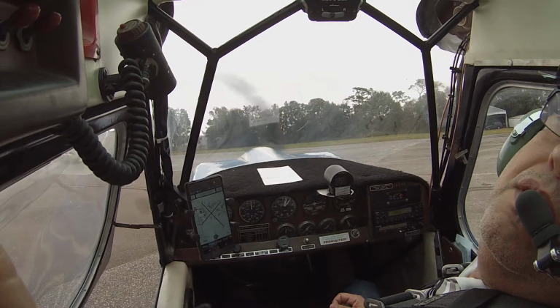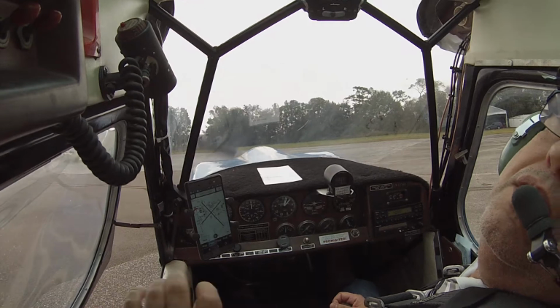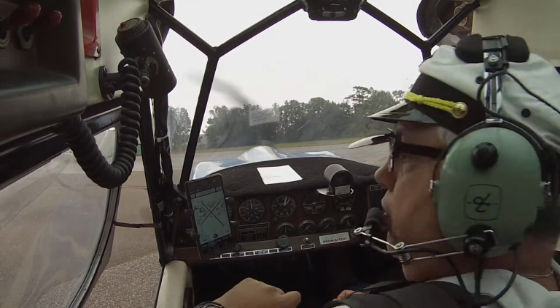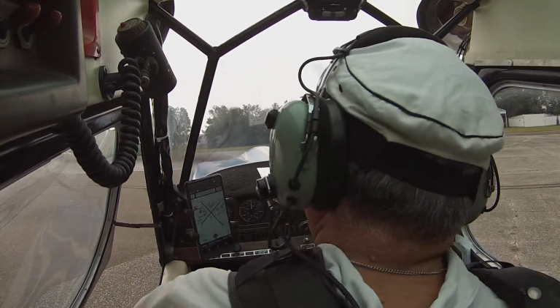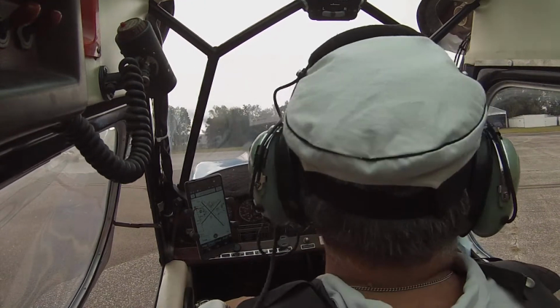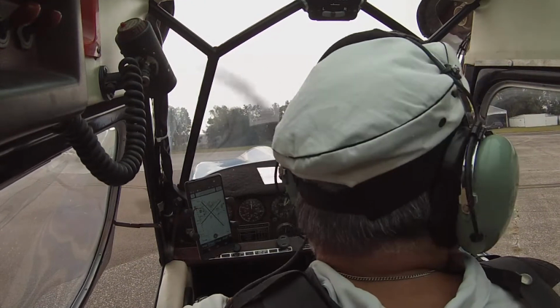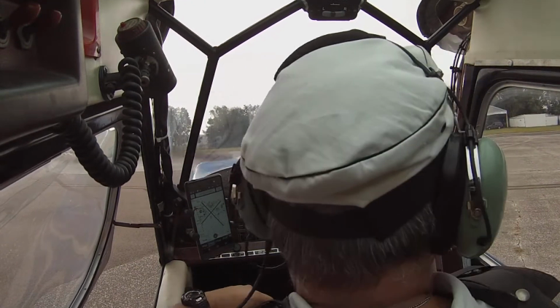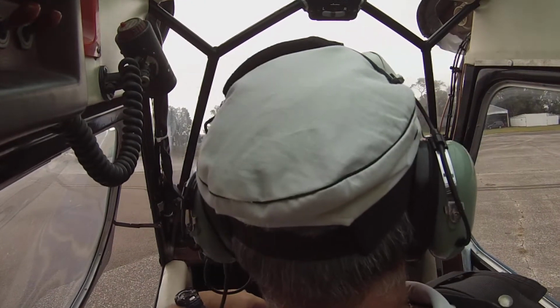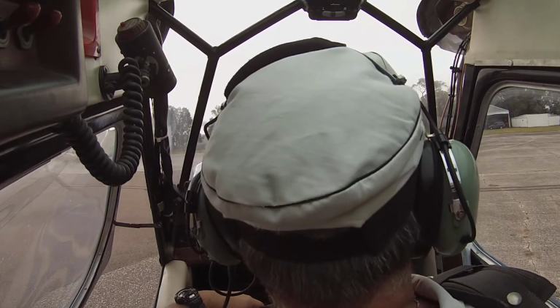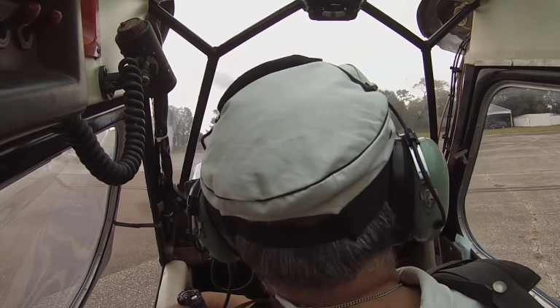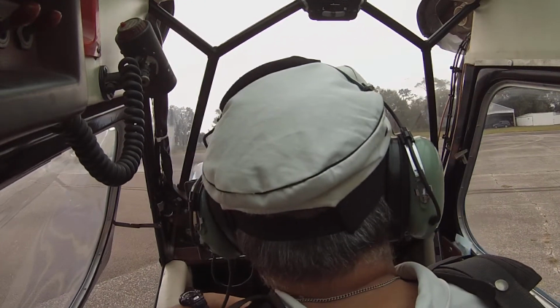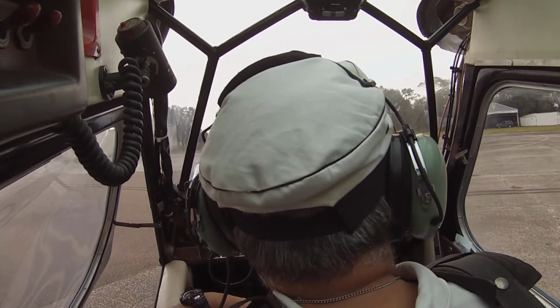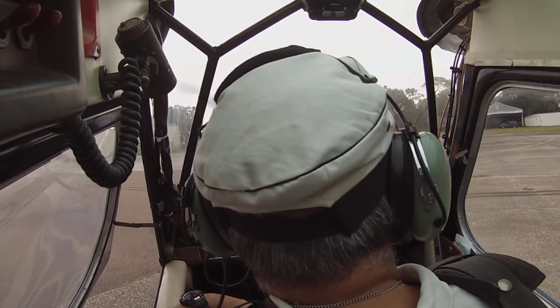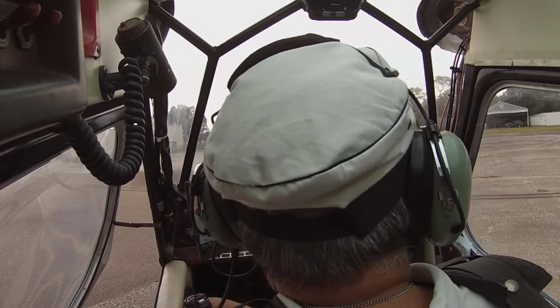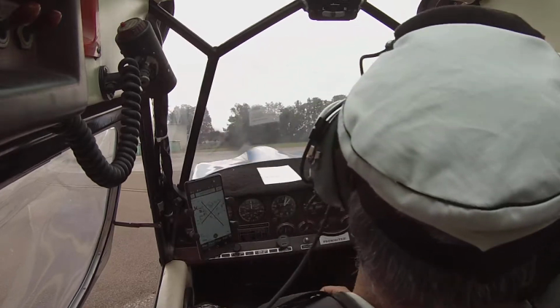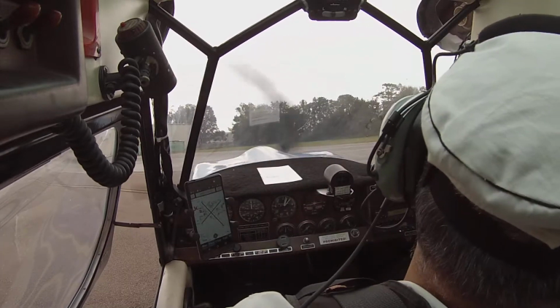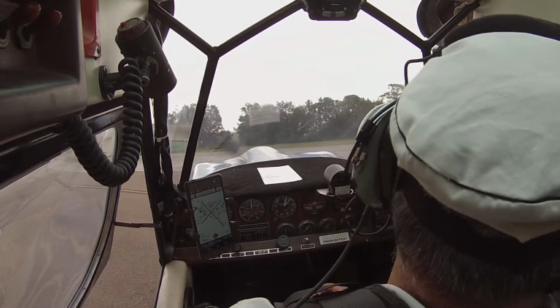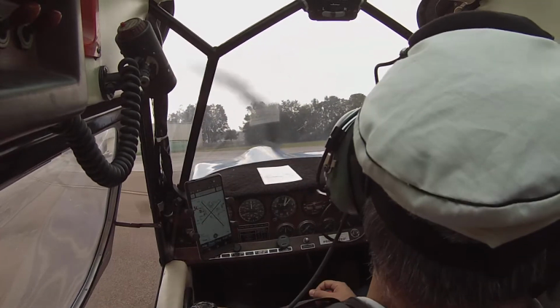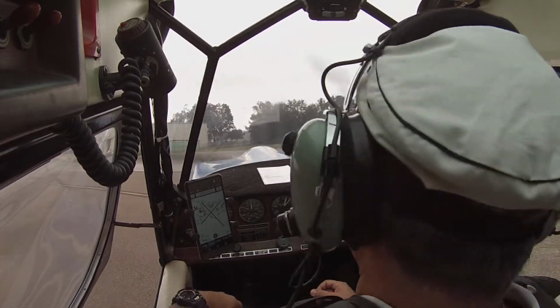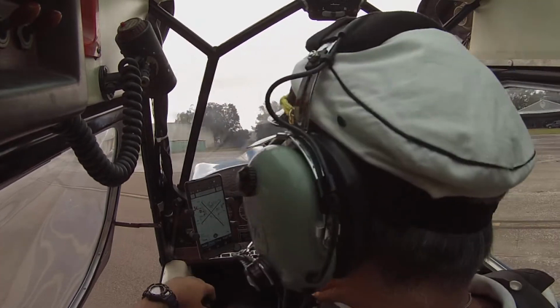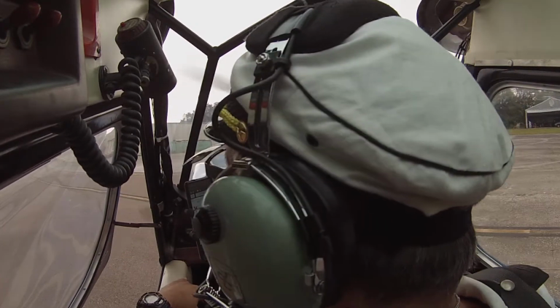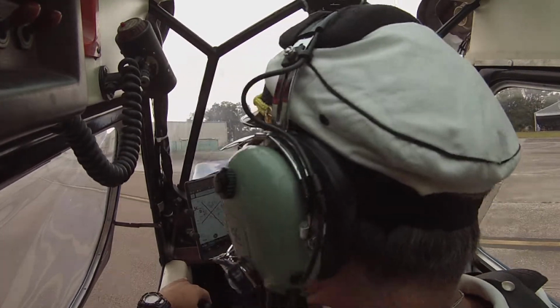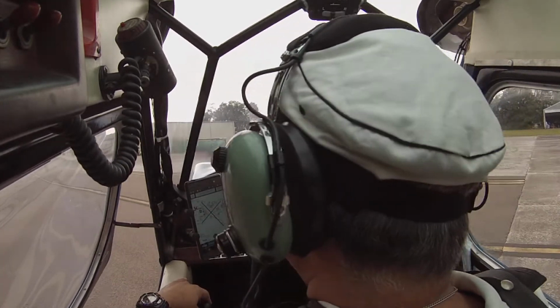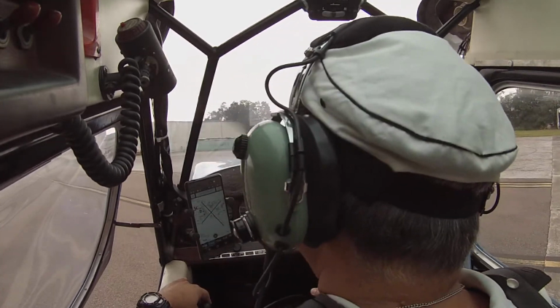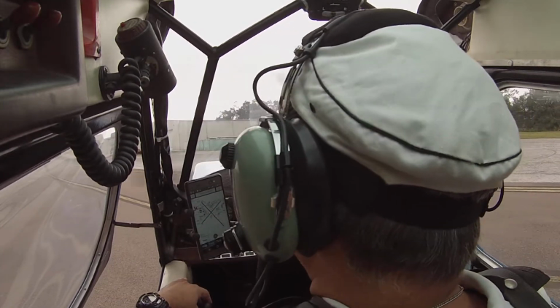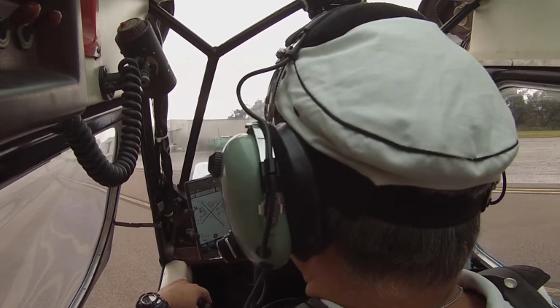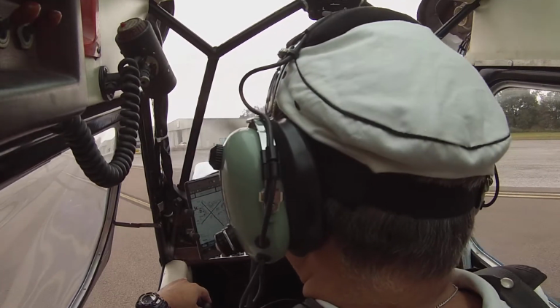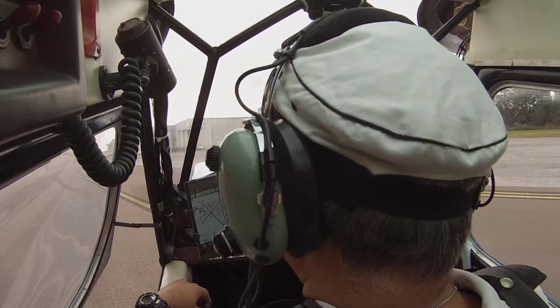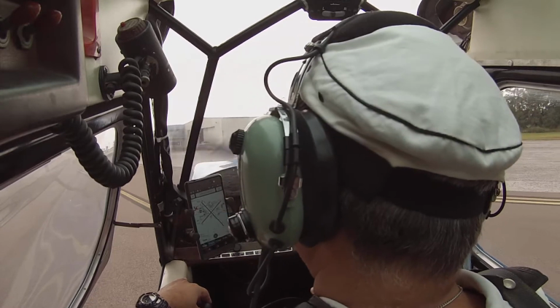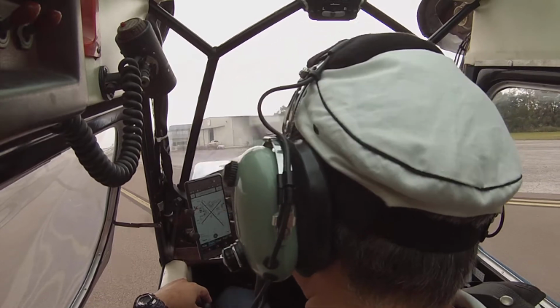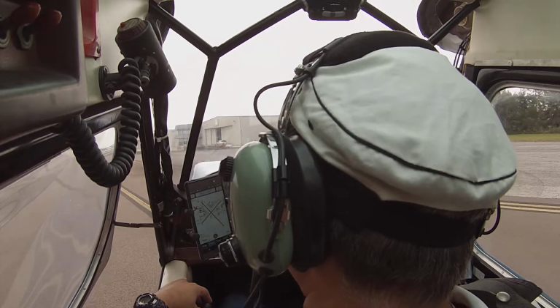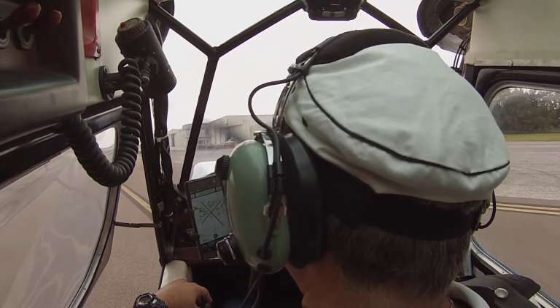And this — is it blinking on your back? It is blinking, yep. Alright. What ATIS information was it? Uniform. Uniform, okay, perfect. Alright.